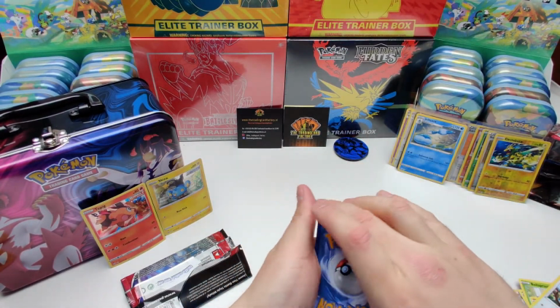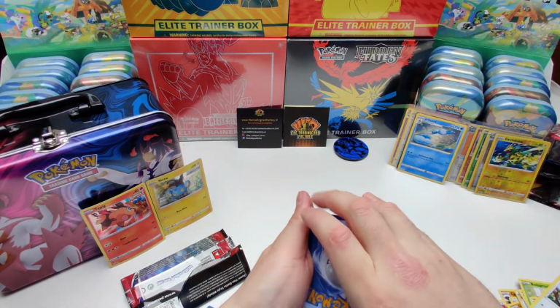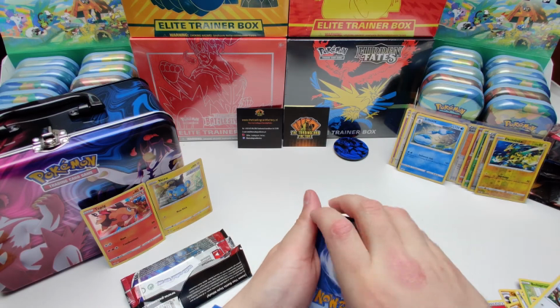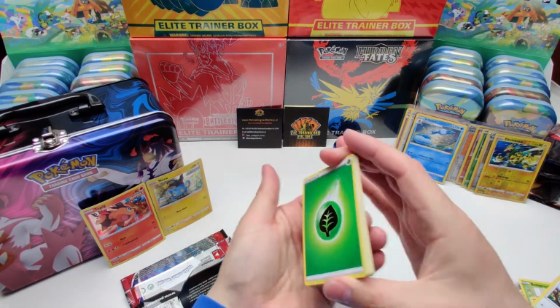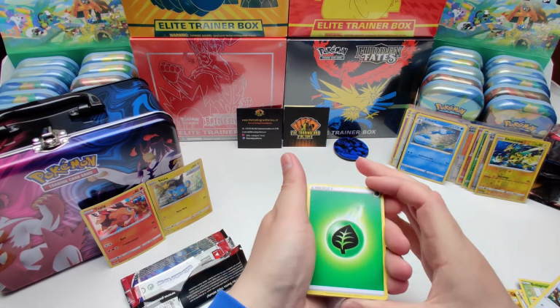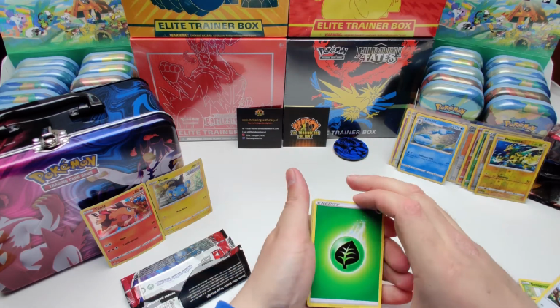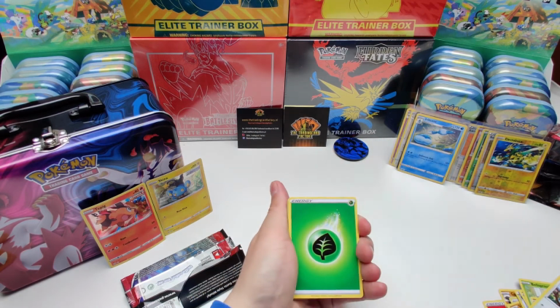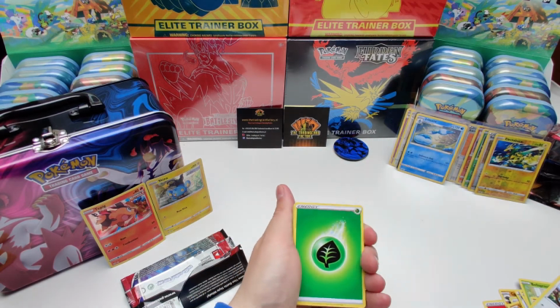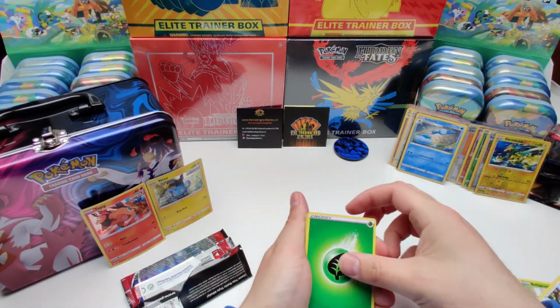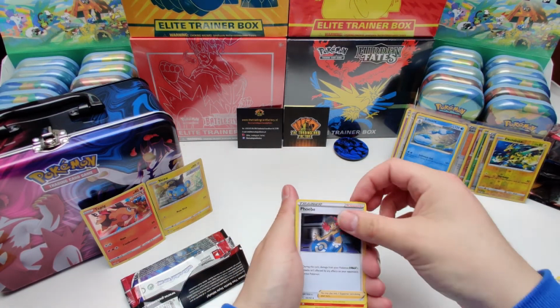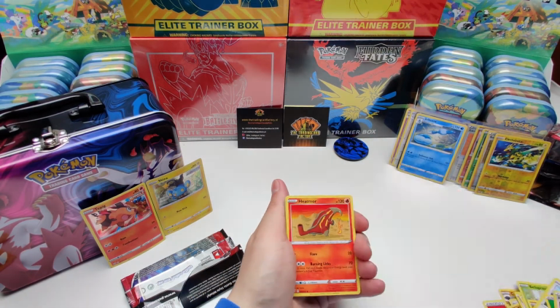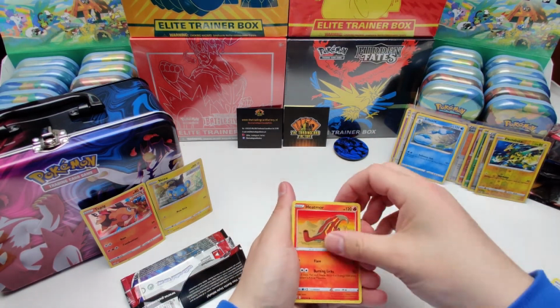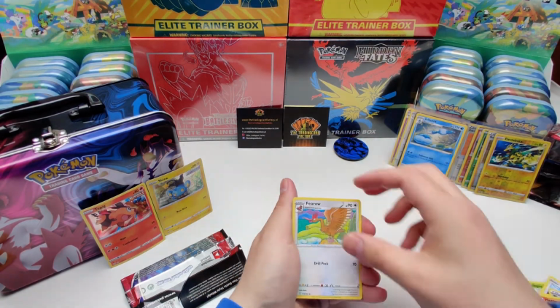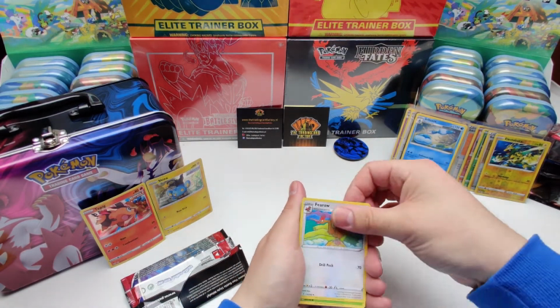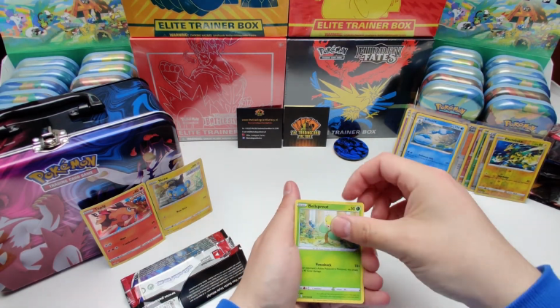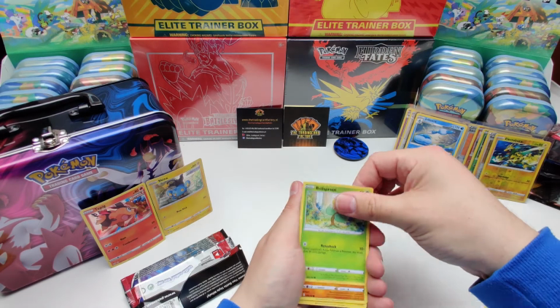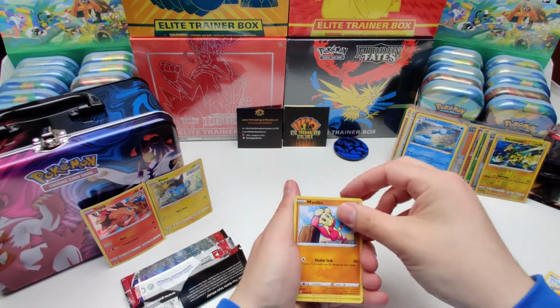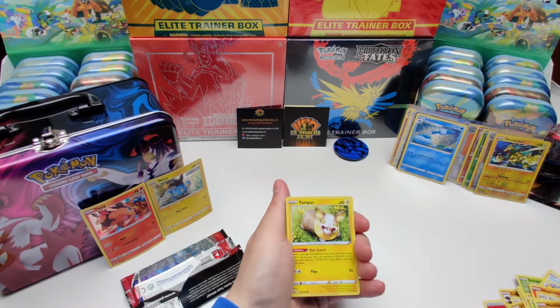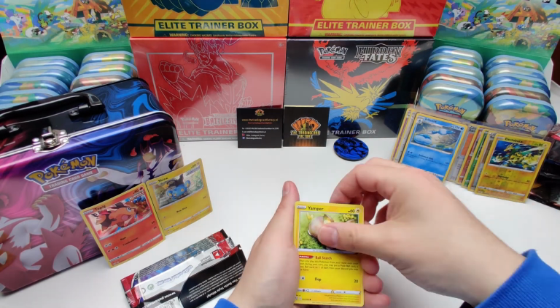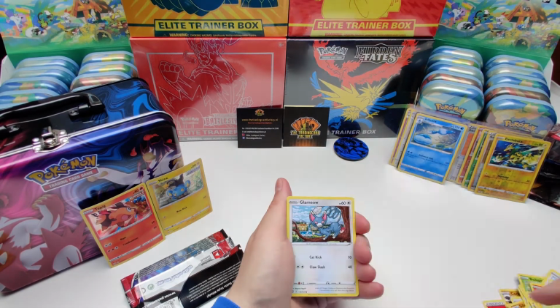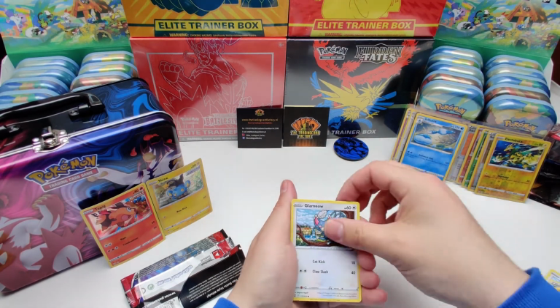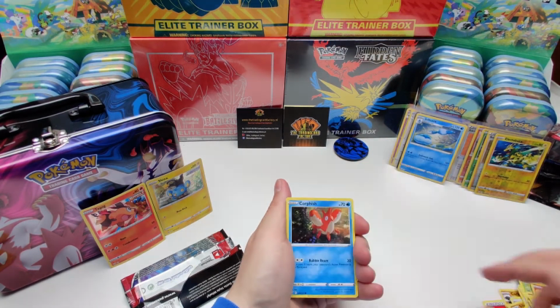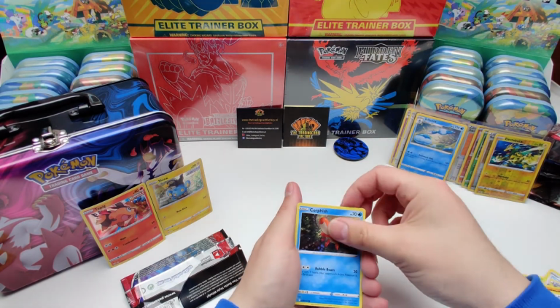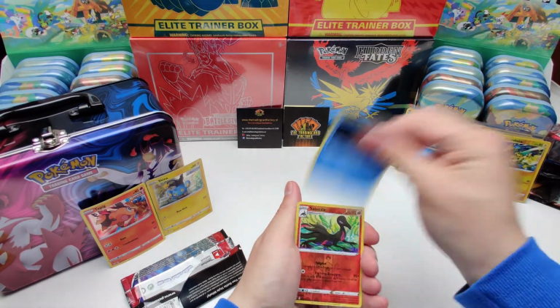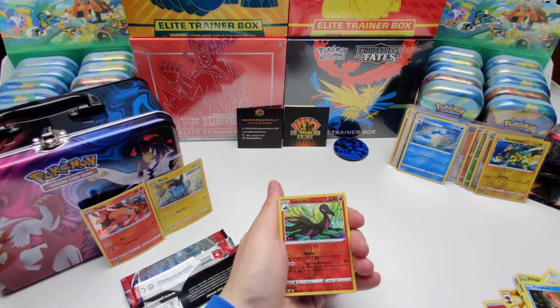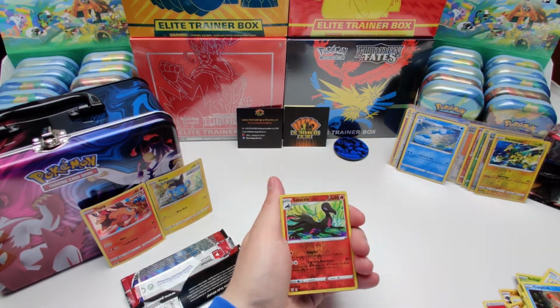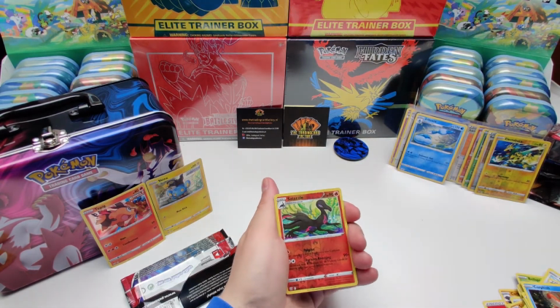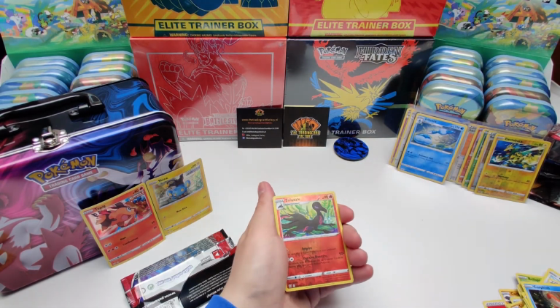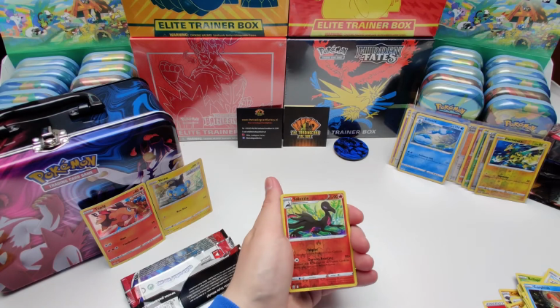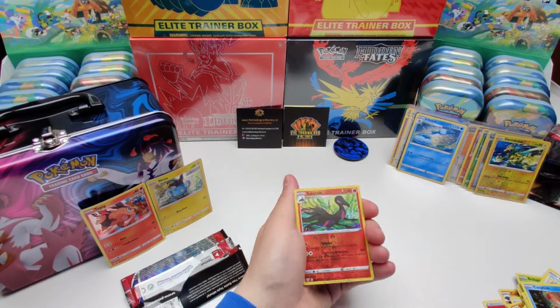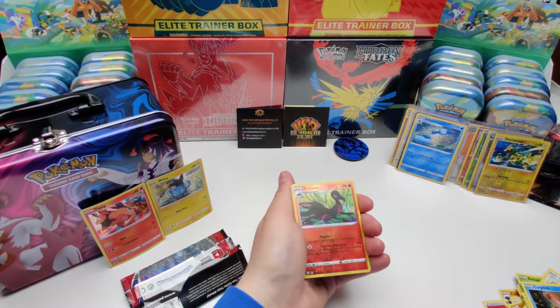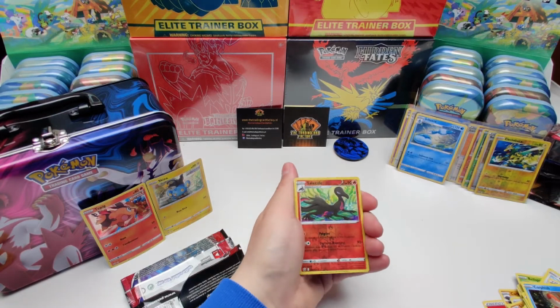Last pack. Leaf energy, Phoebe, Eevee, Farfetch'd, Bellsprout, Monferno, Yamper, Glameow, Corsola, Sealeo. Reverse holo rare — nice.